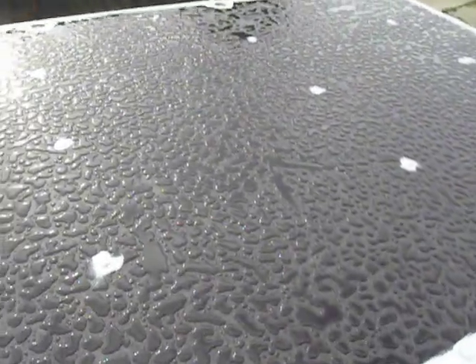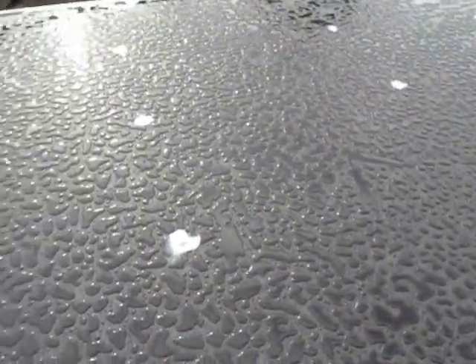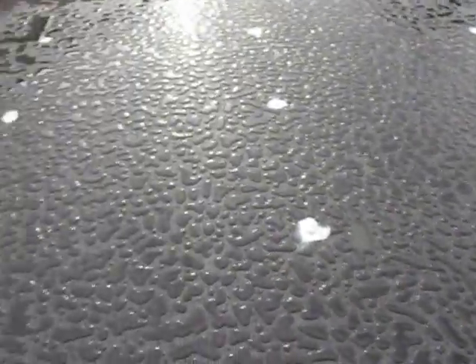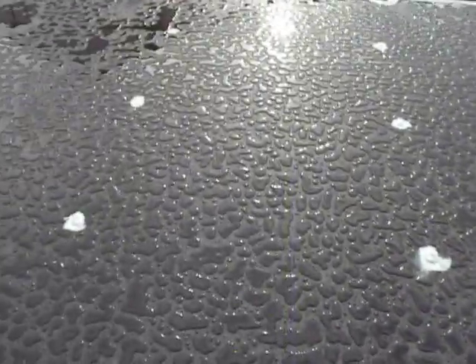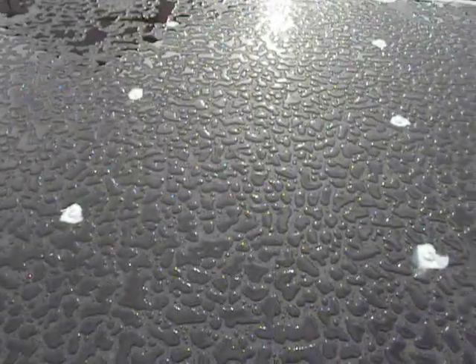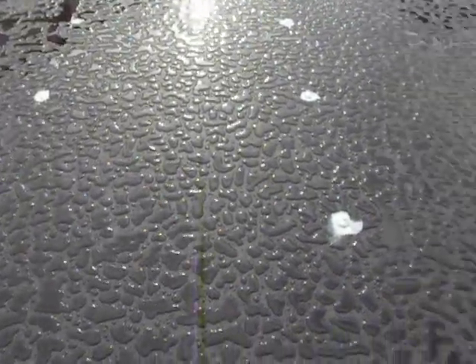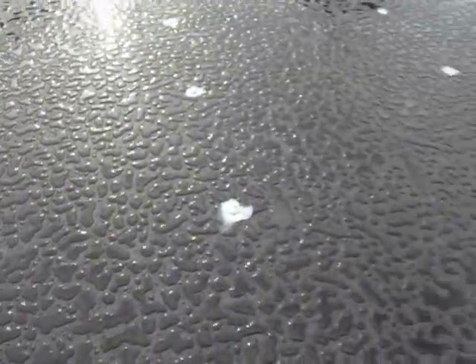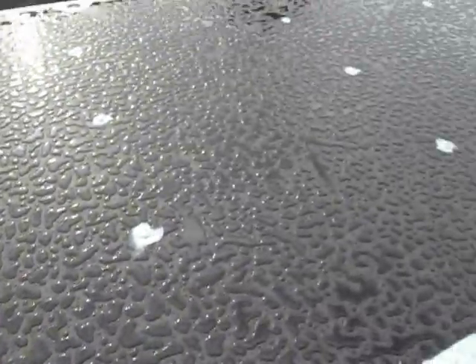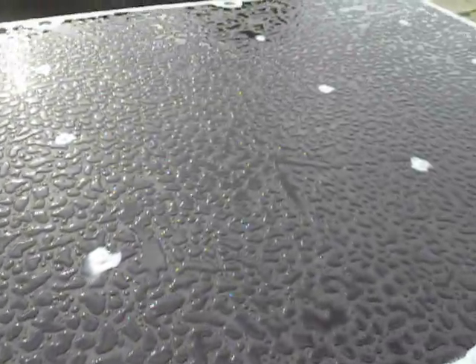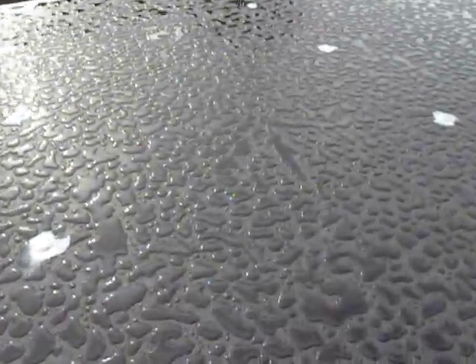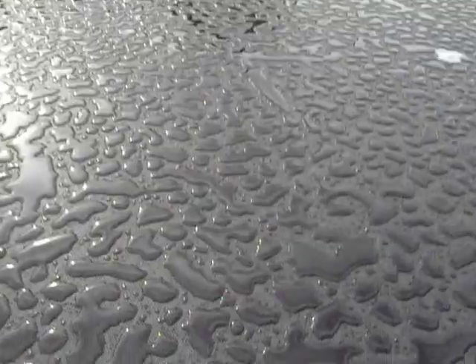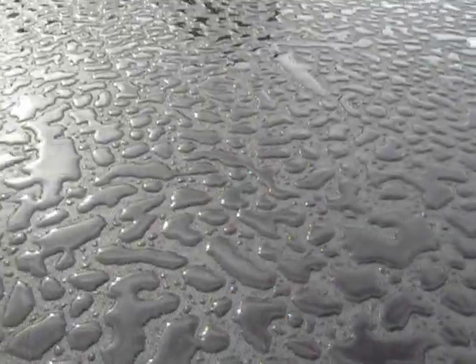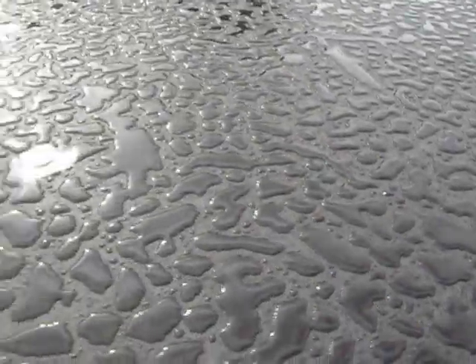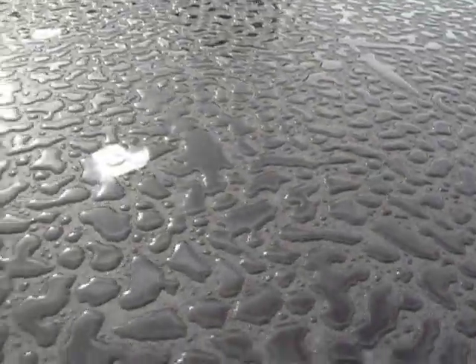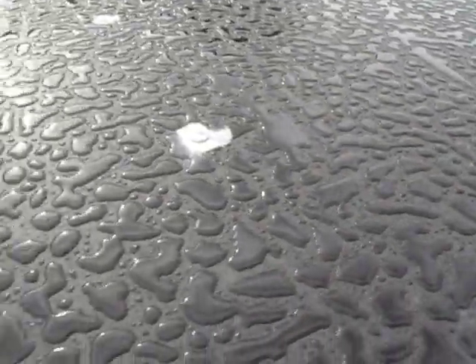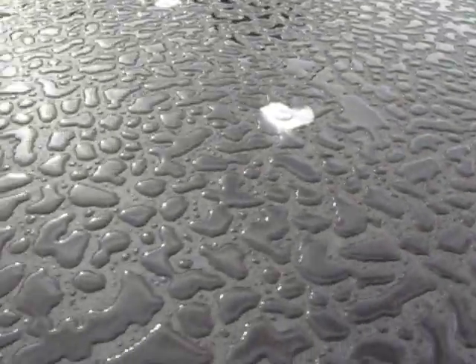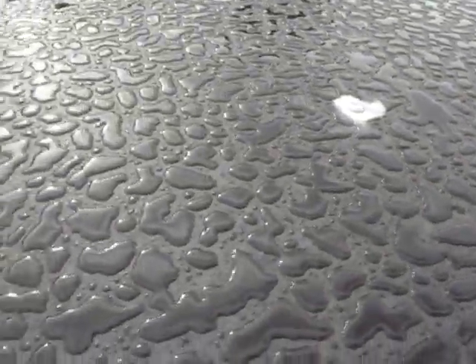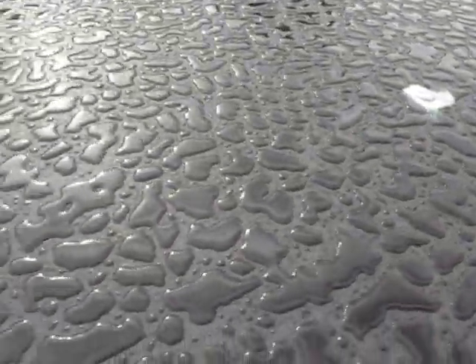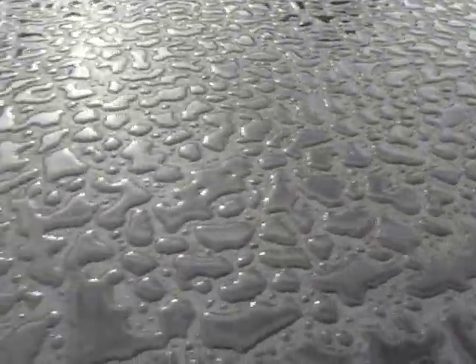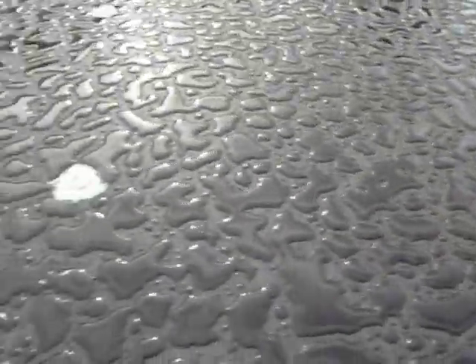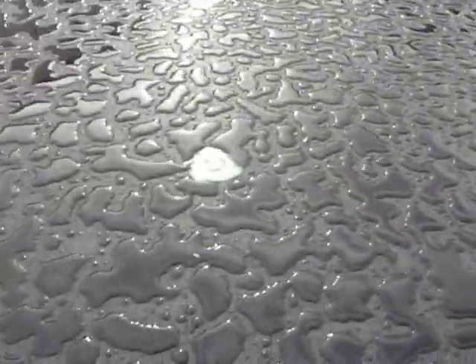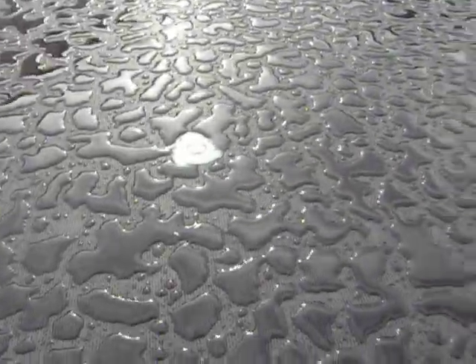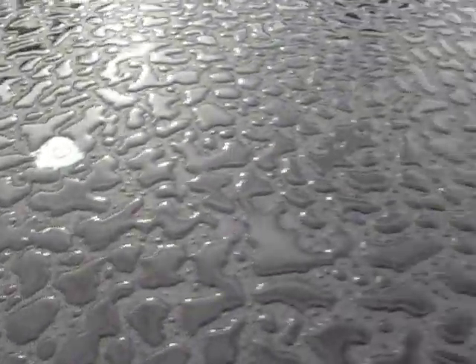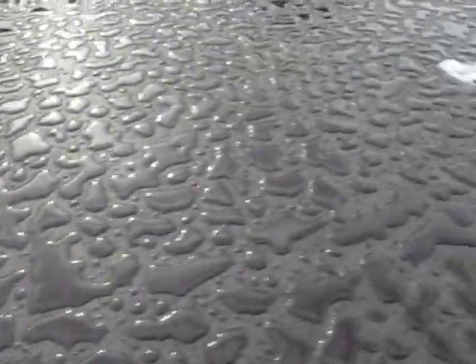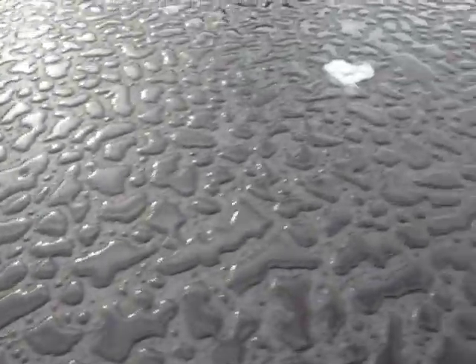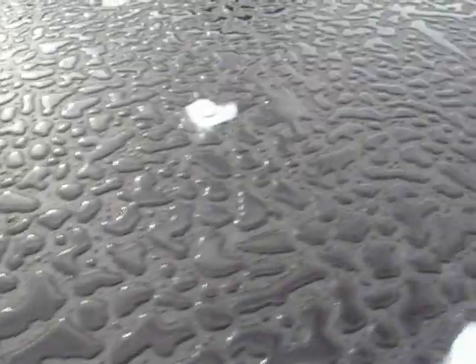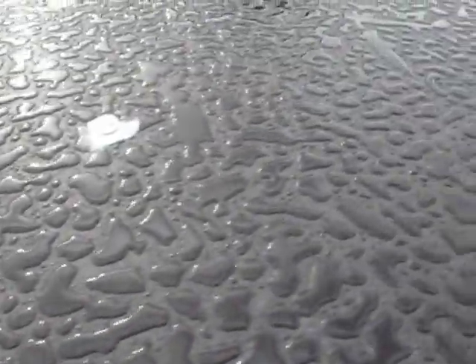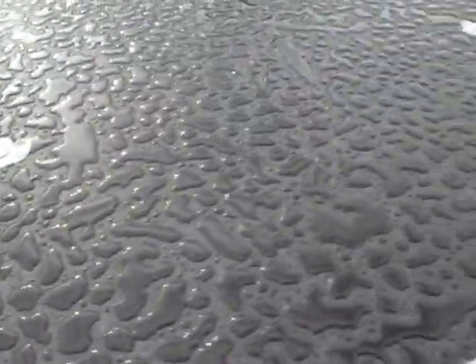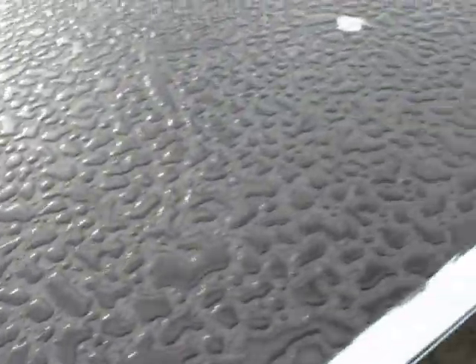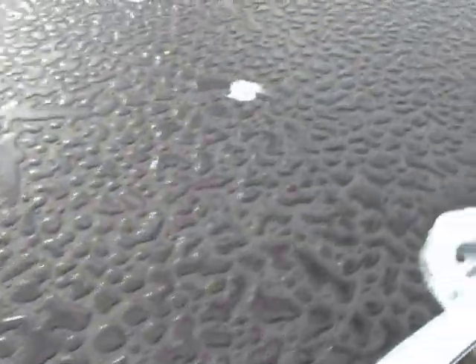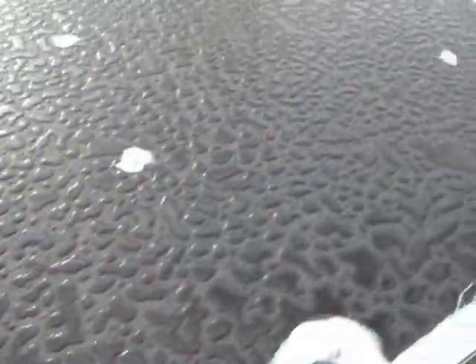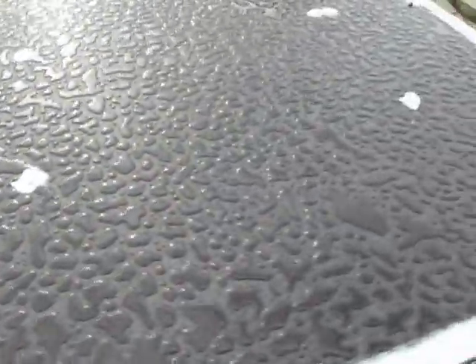Looks like there was rain during the night. Water droplets make a nice pattern on the fresh floor.